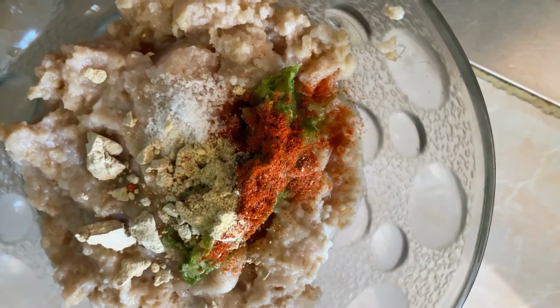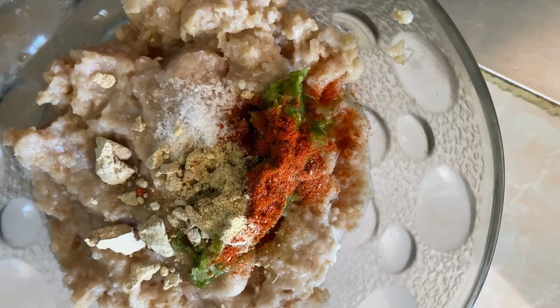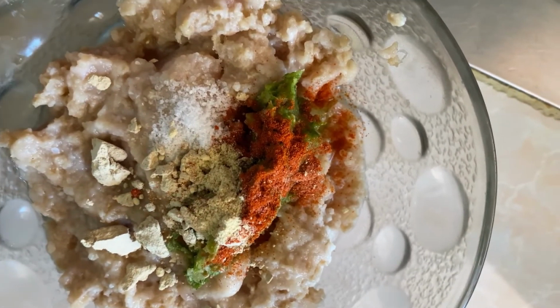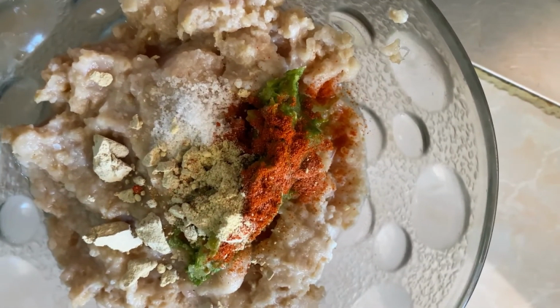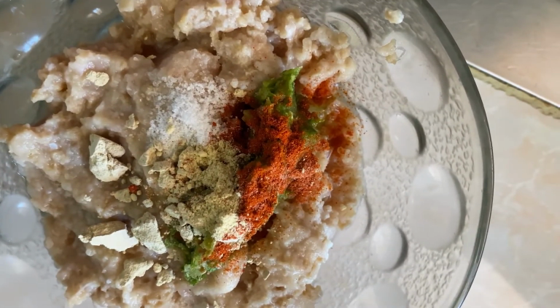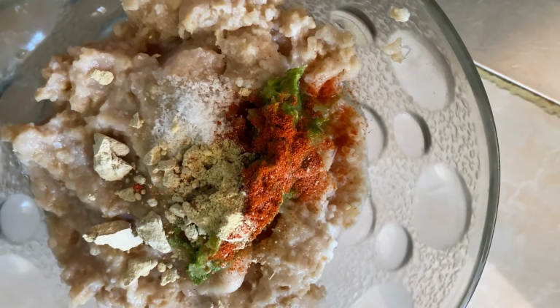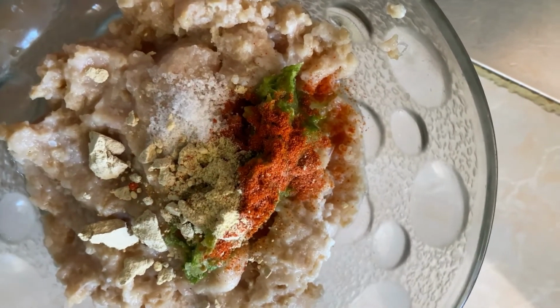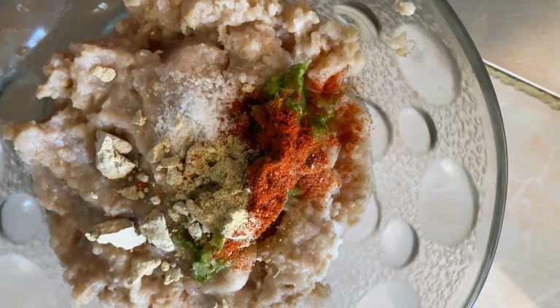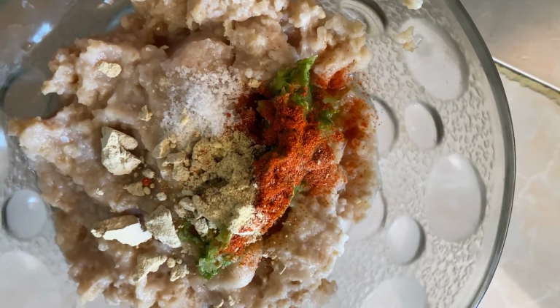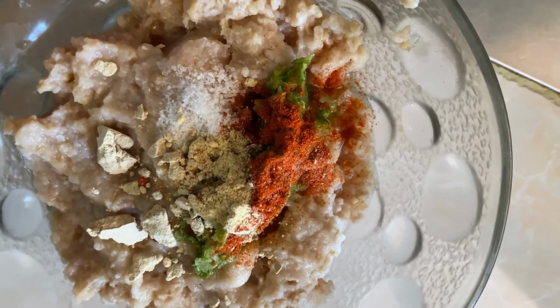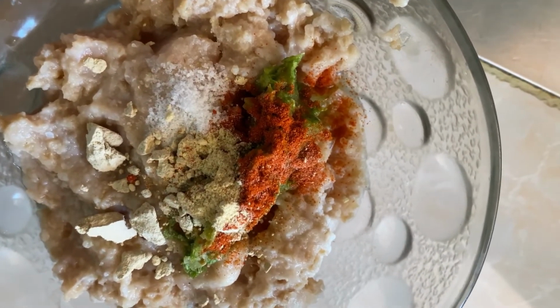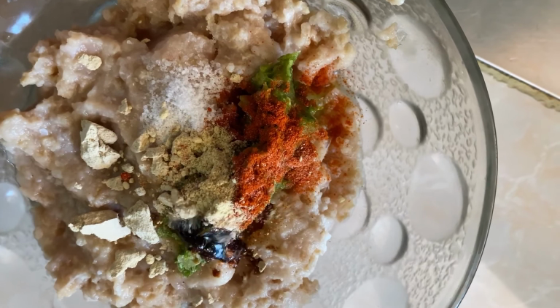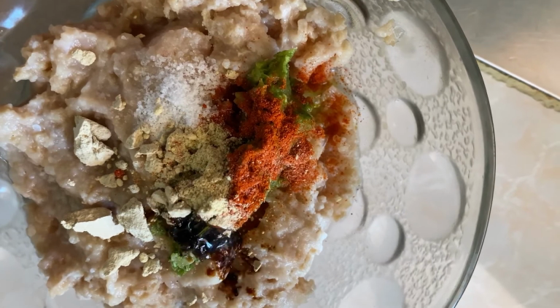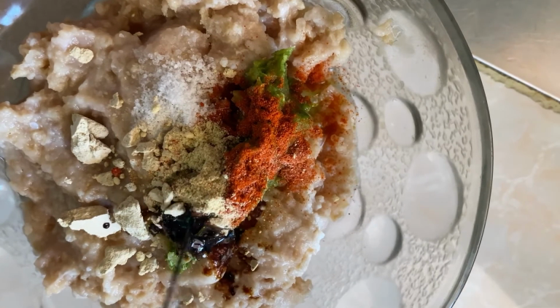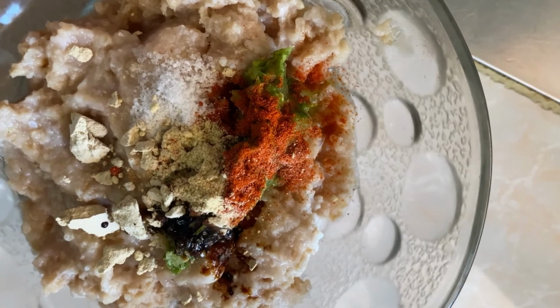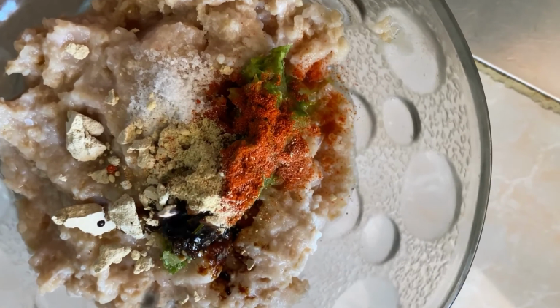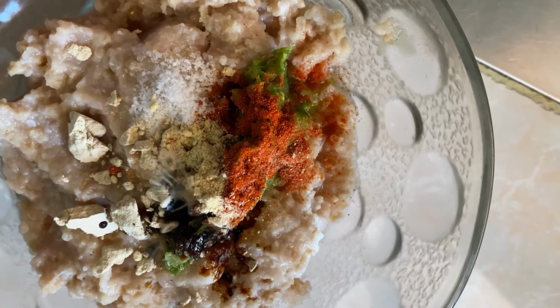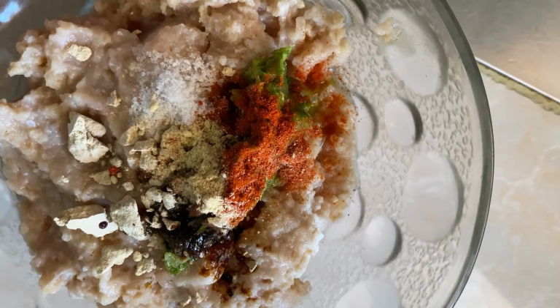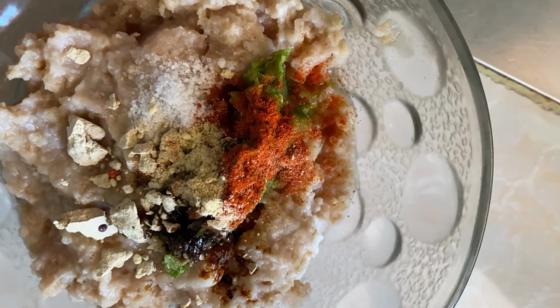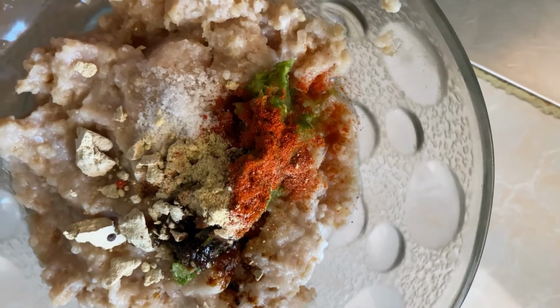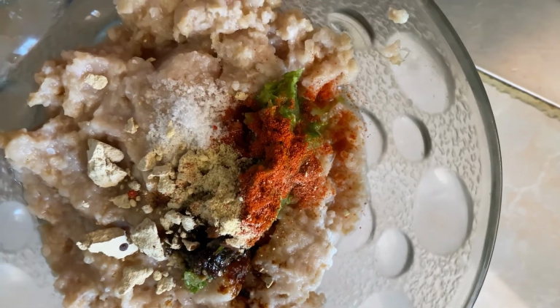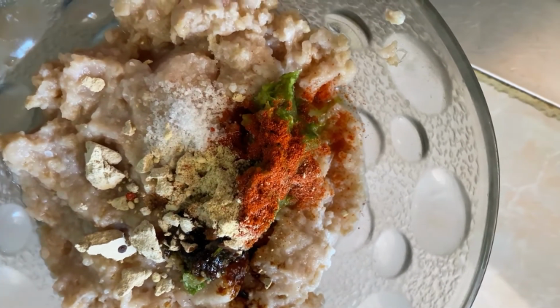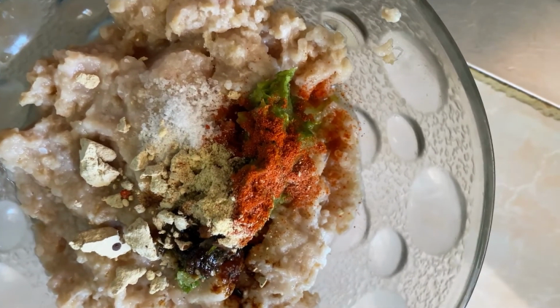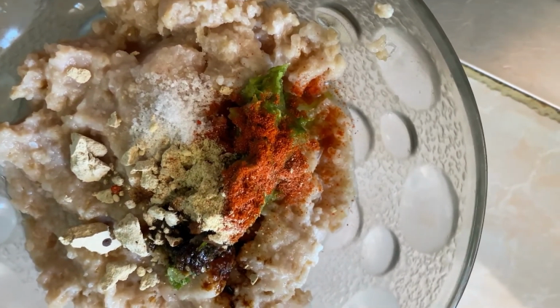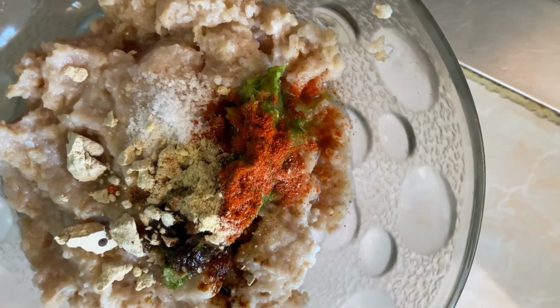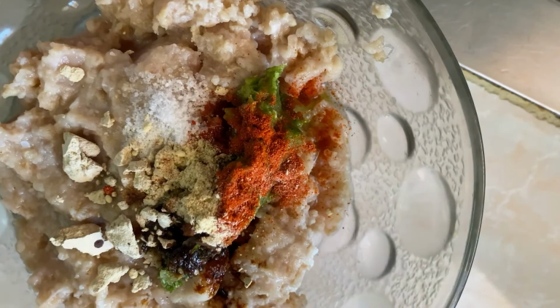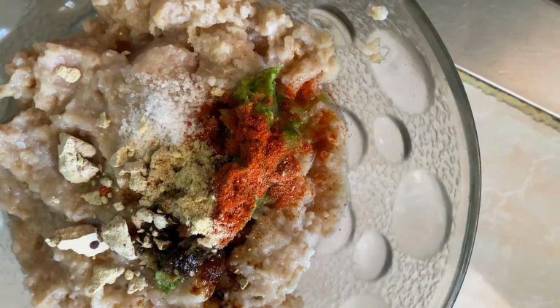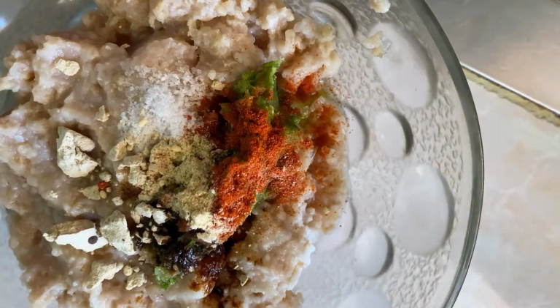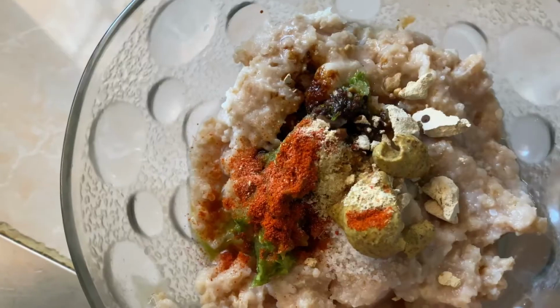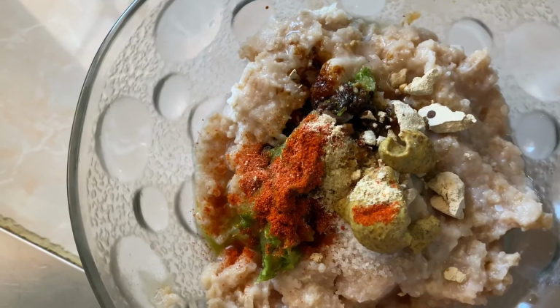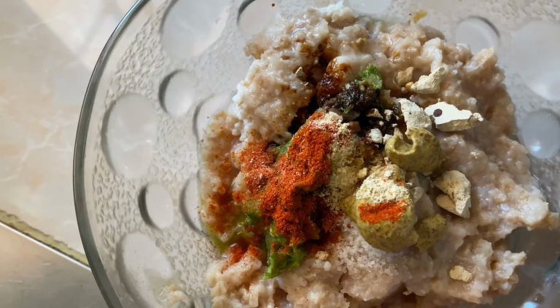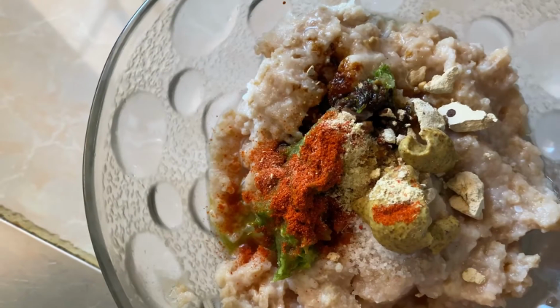1 teaspoon of Kashmiri red chili powder, 1 teaspoon of ginger powder, and 1 teaspoon of soy sauce. We're using the ginger-garlic powder combination here.